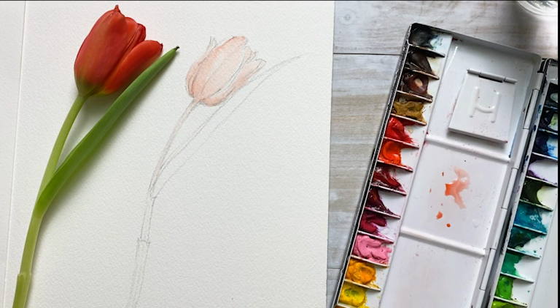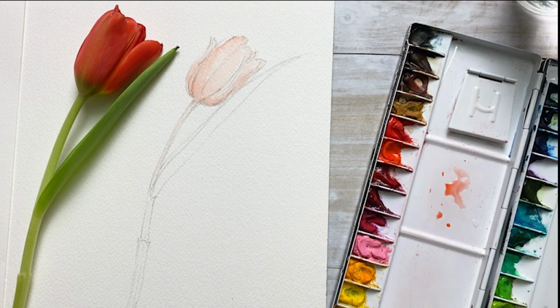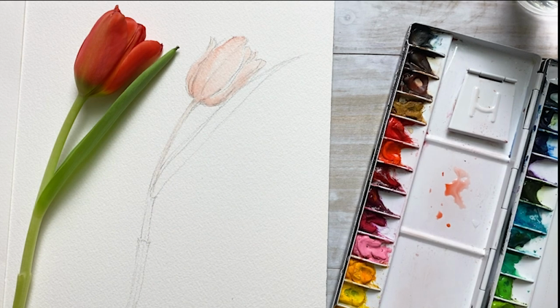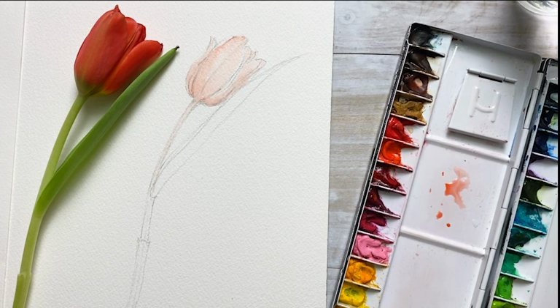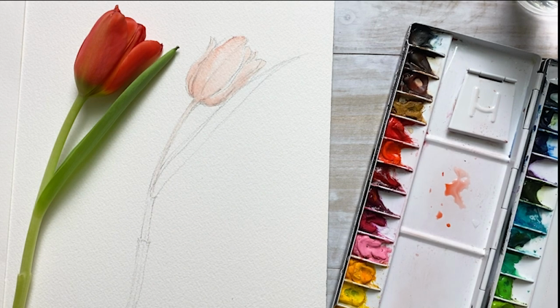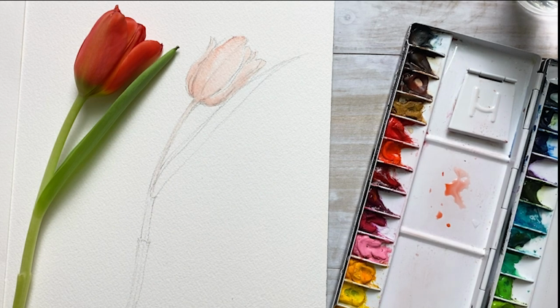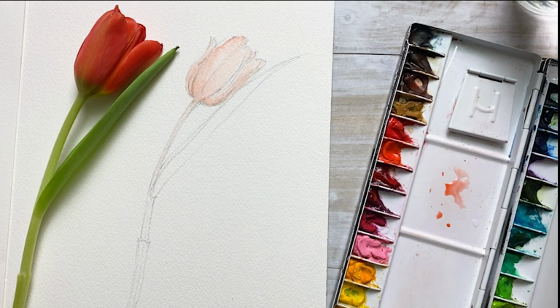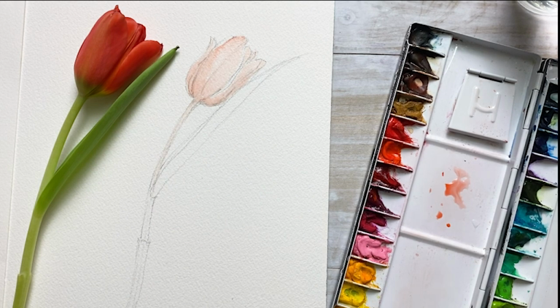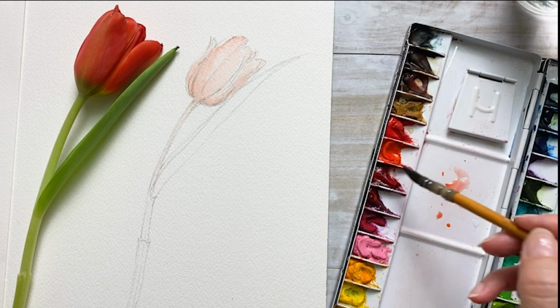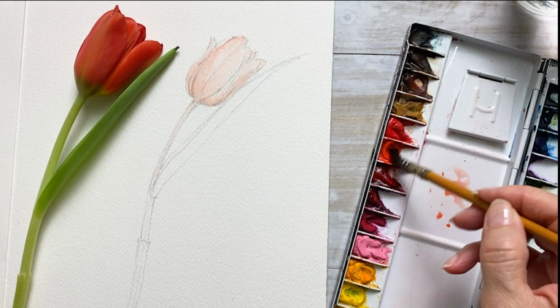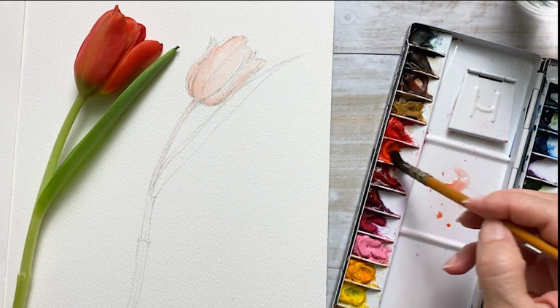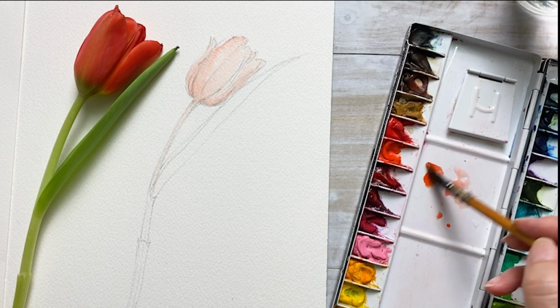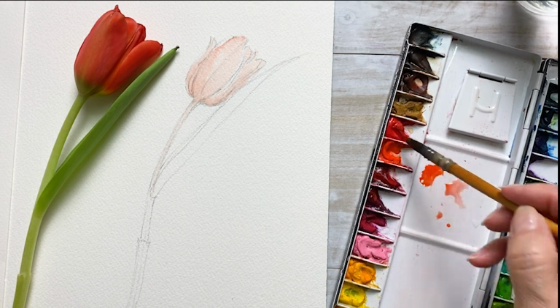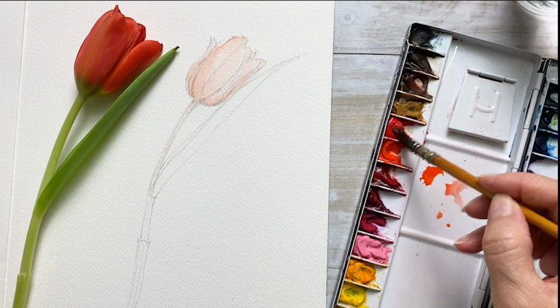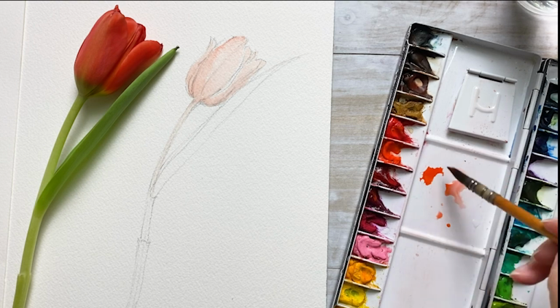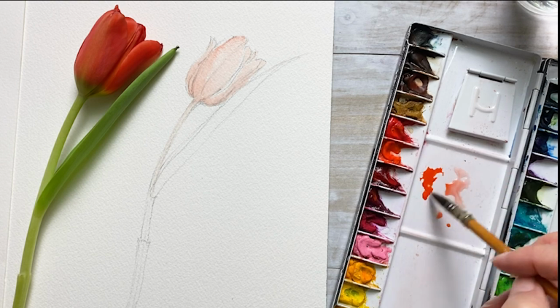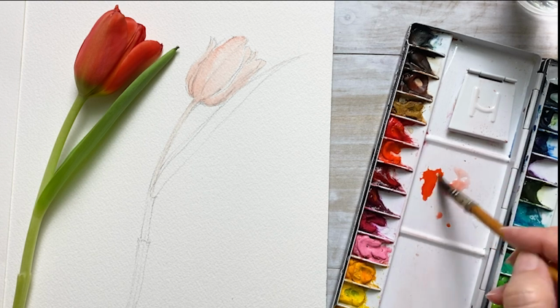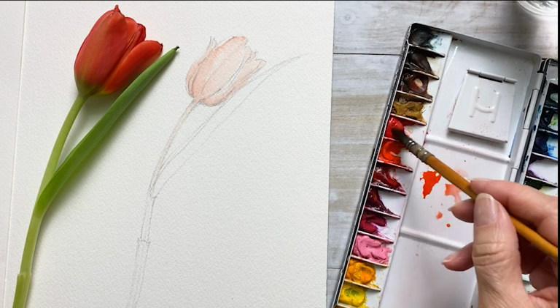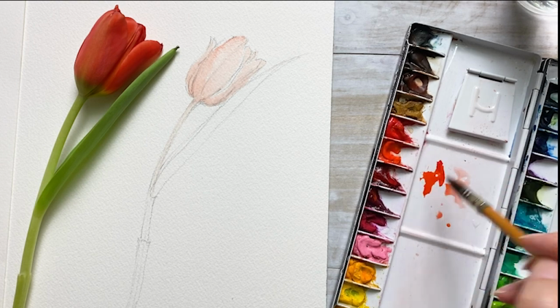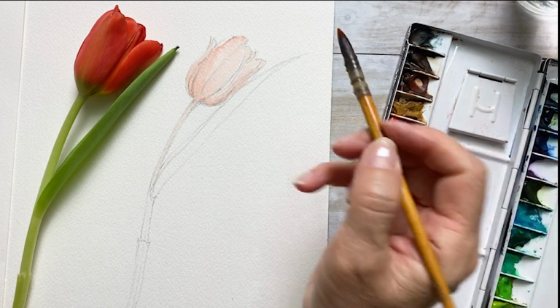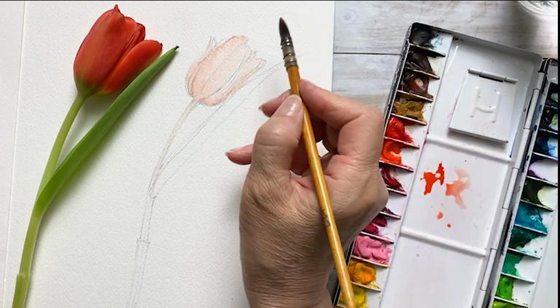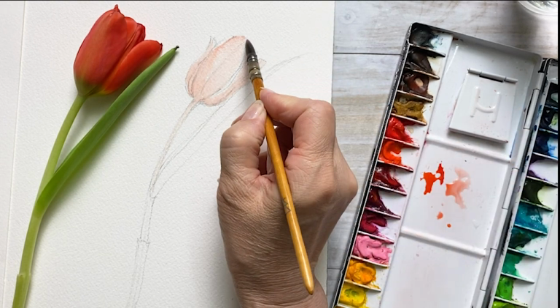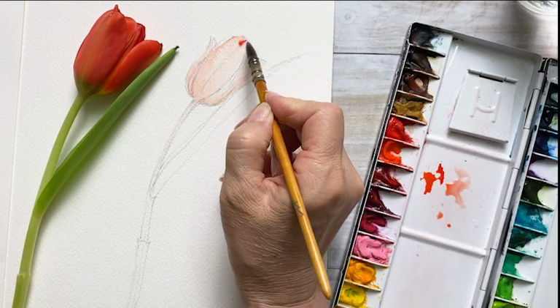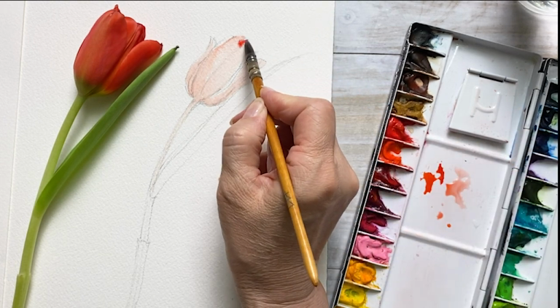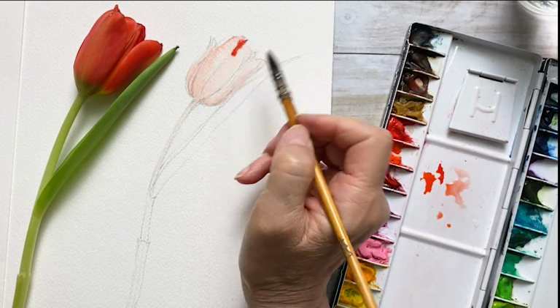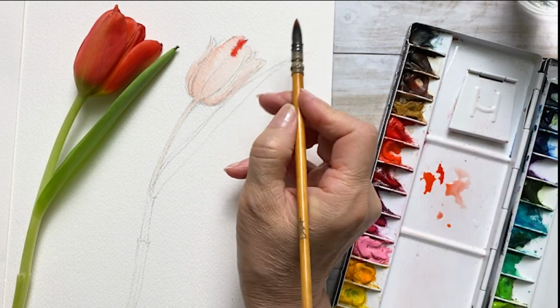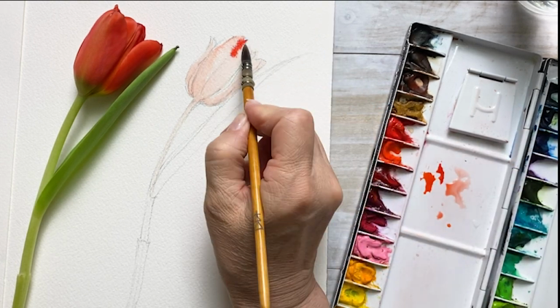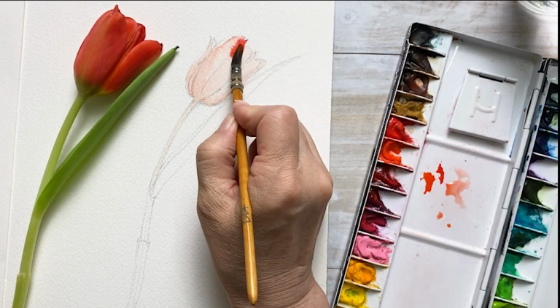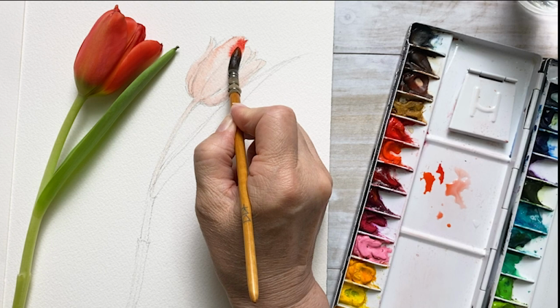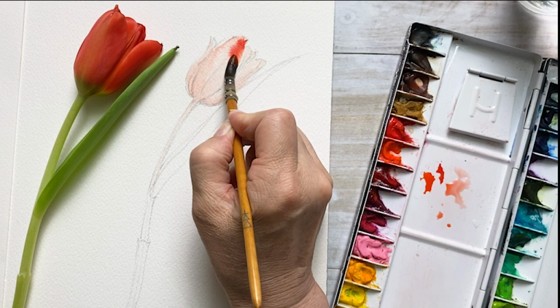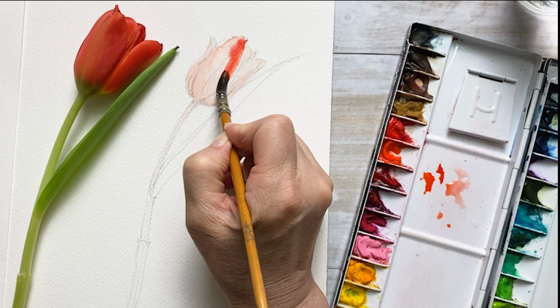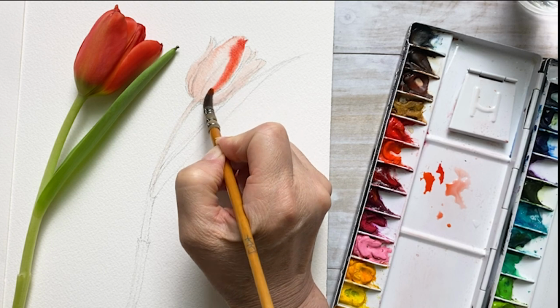Hot pressed paper makes water control a little easier on the paper, so you can choose either paper.